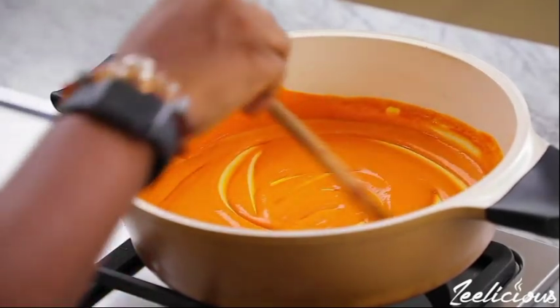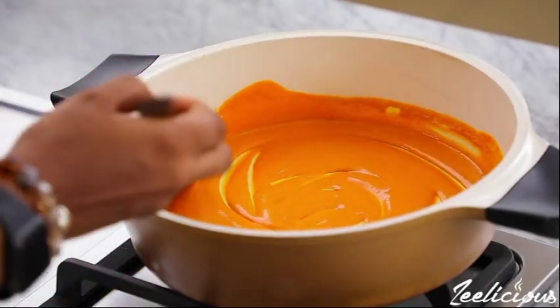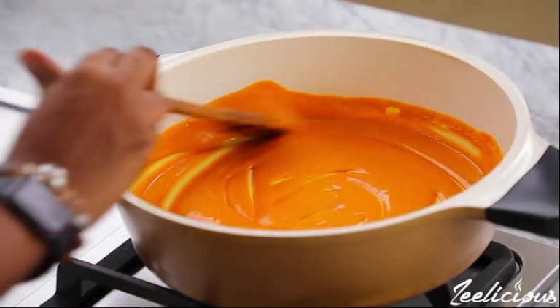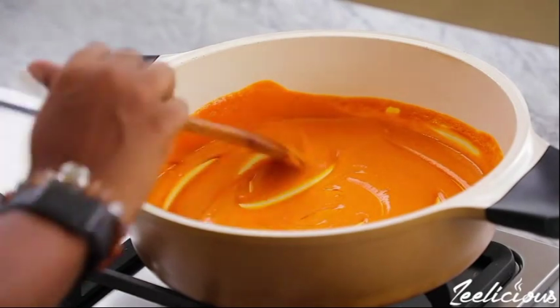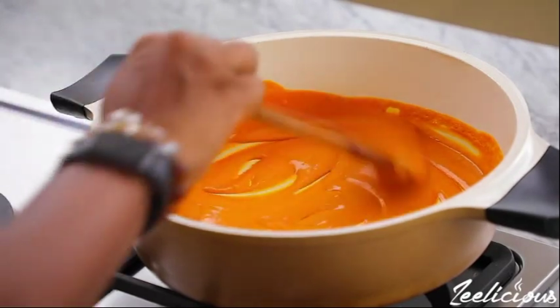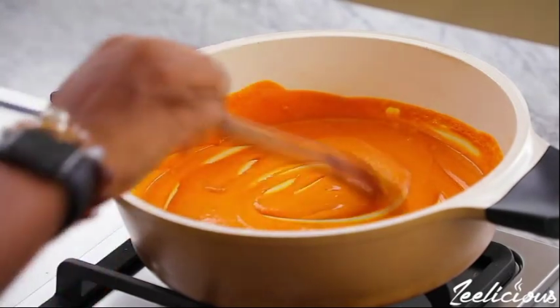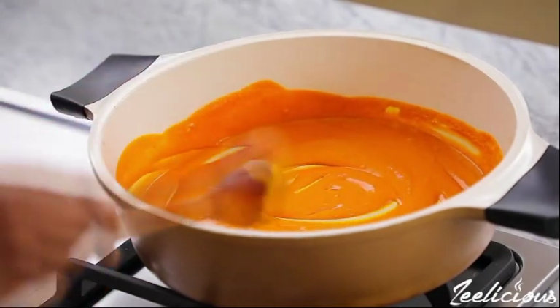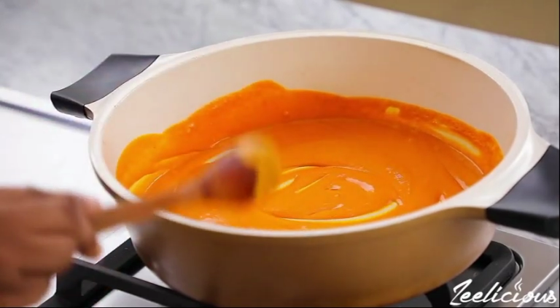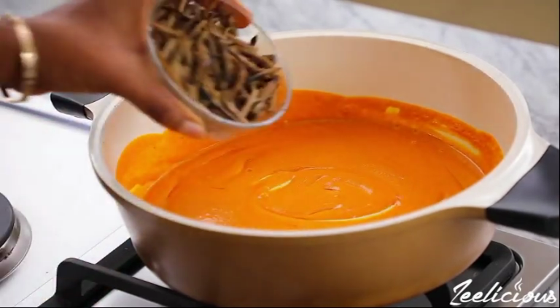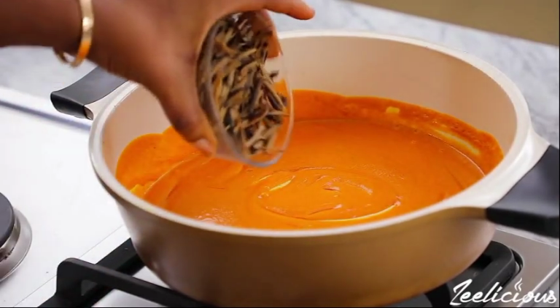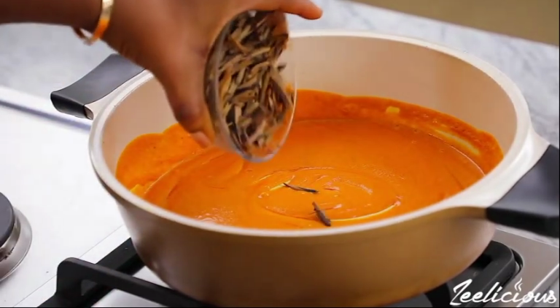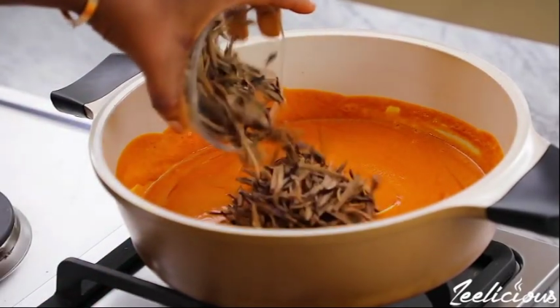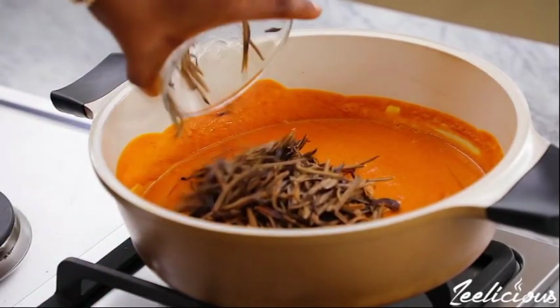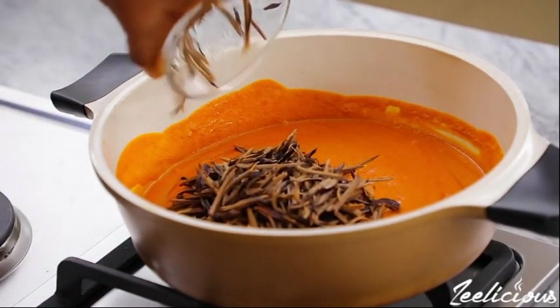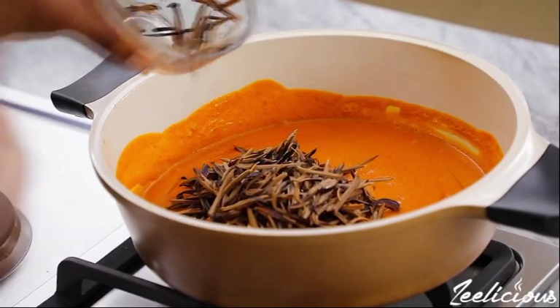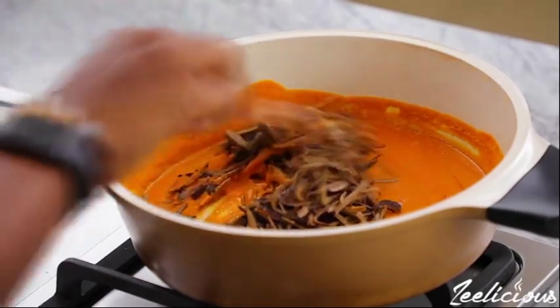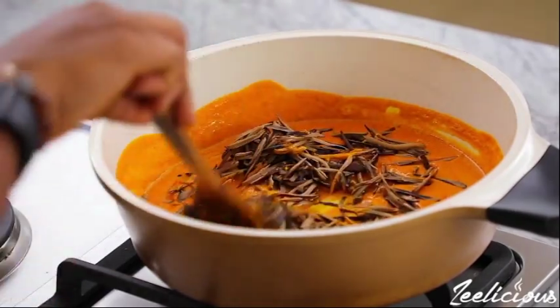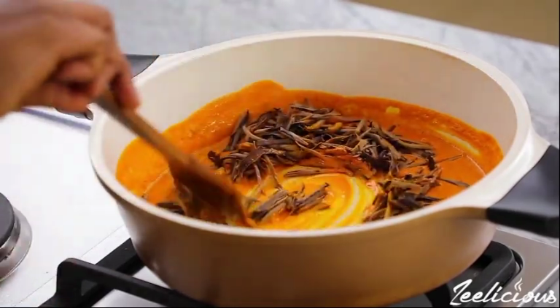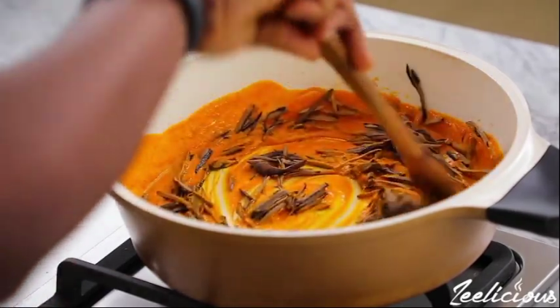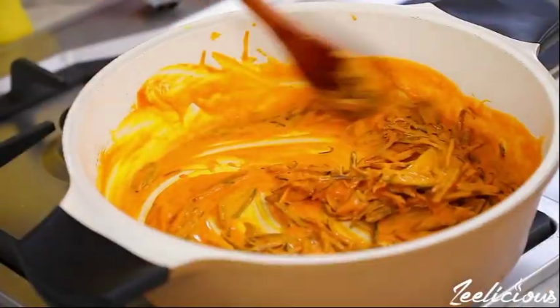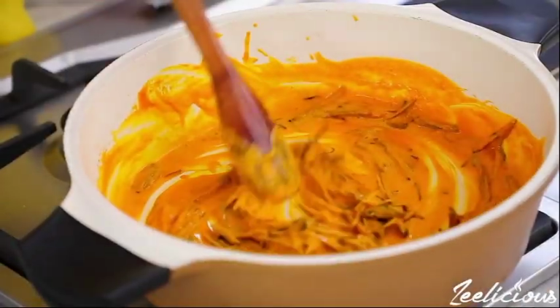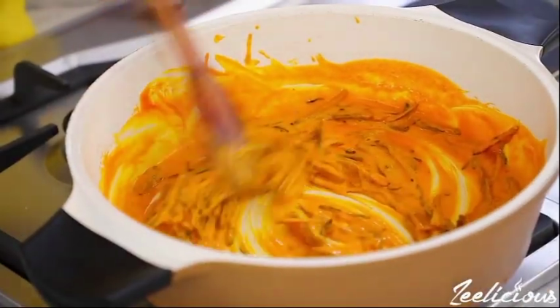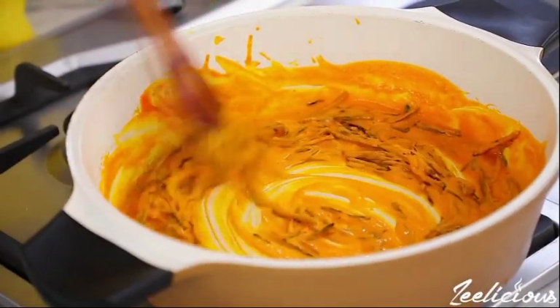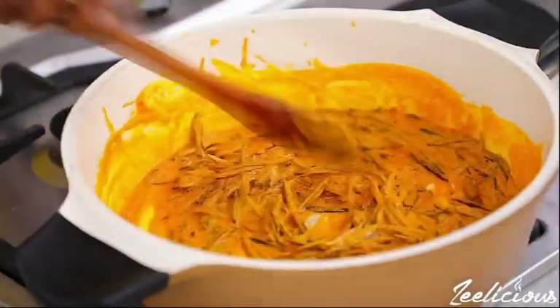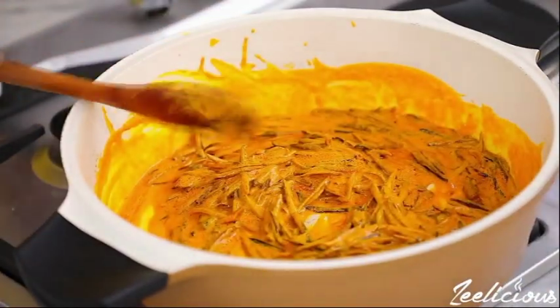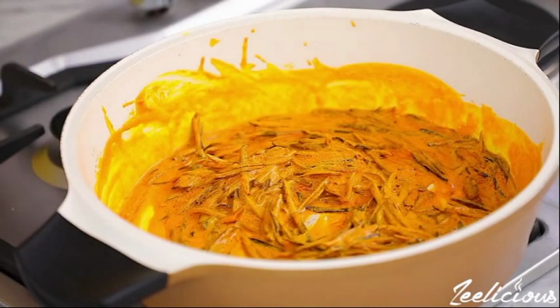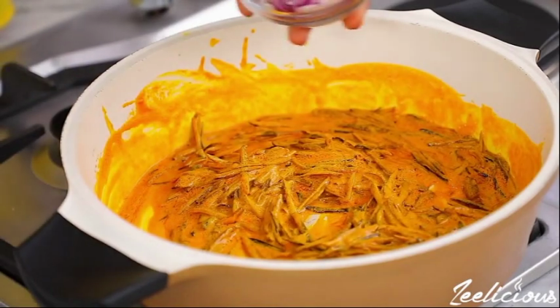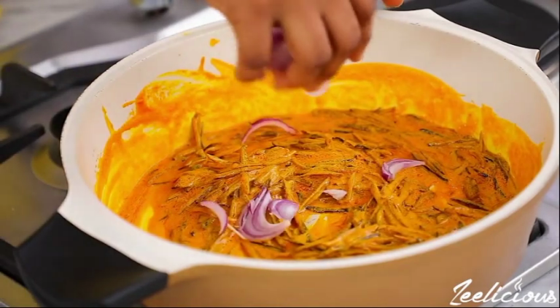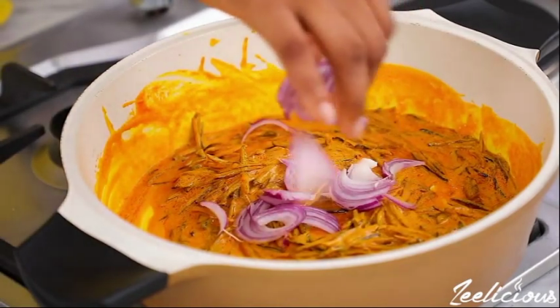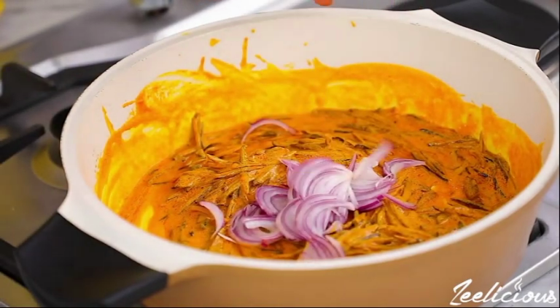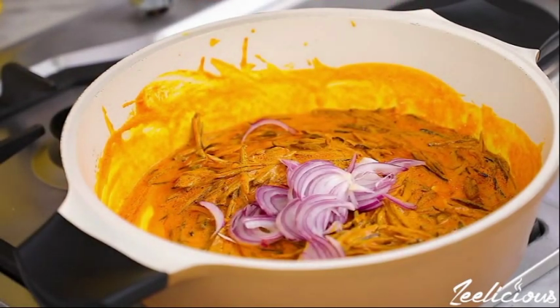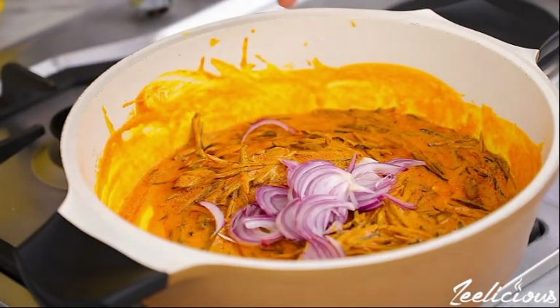Uba is an important ingredient in the preparation of African salad and it is considered incomplete without it. Add the Uba to the mixture and stir, then add the Abacha and salt. Stir the whole combination well, together with the onions.